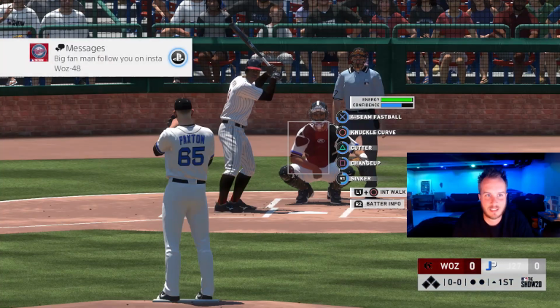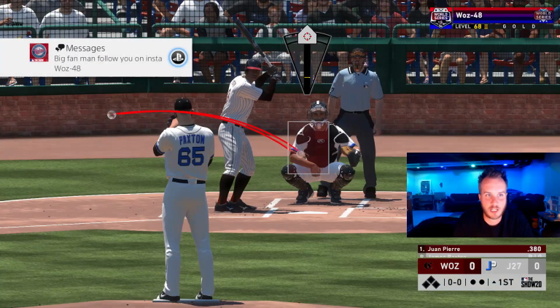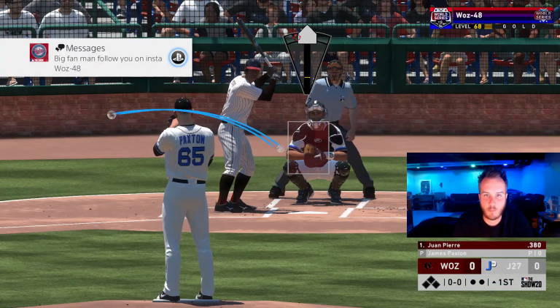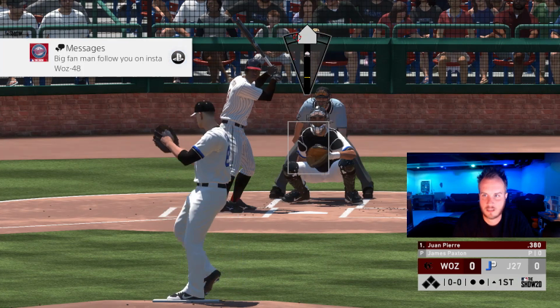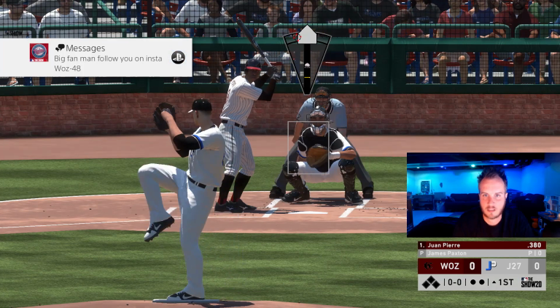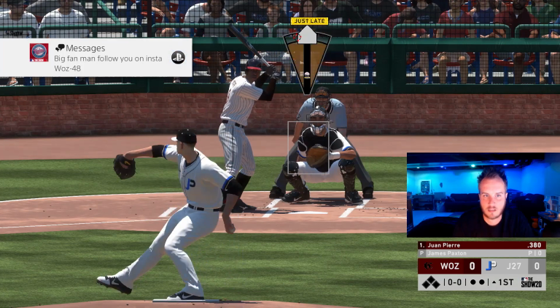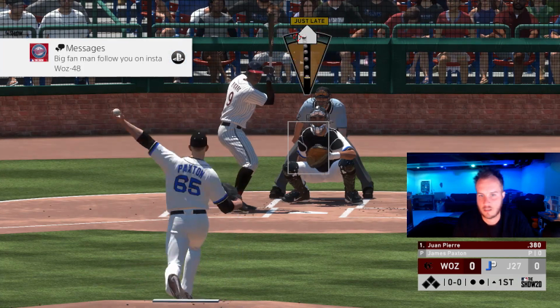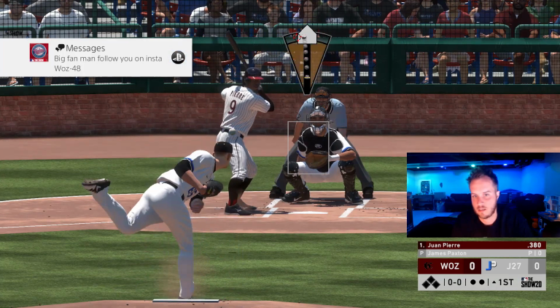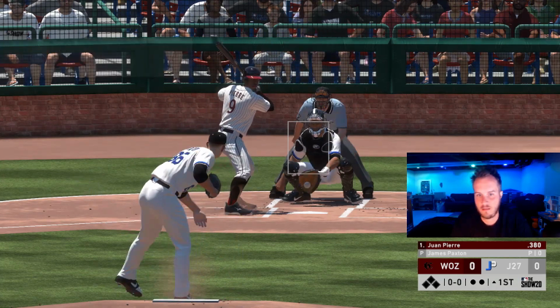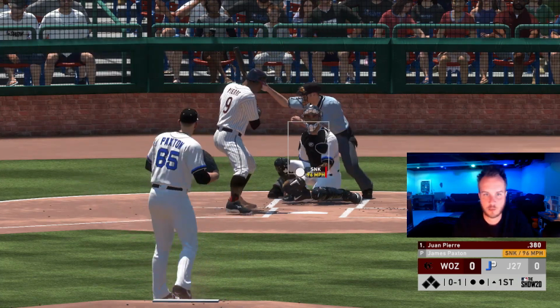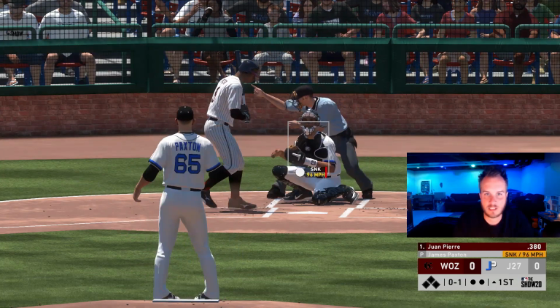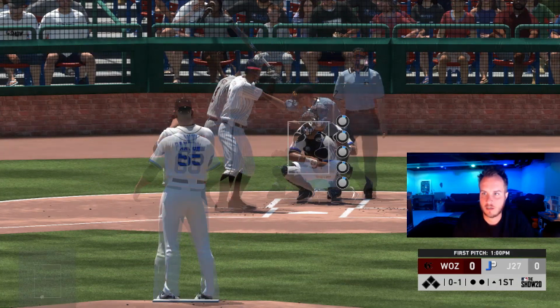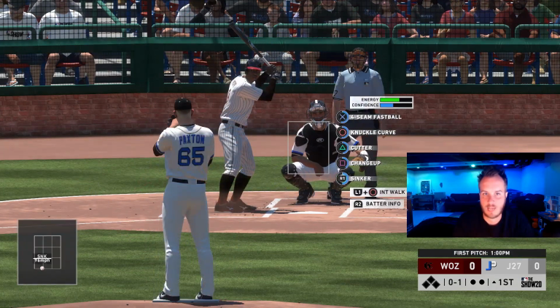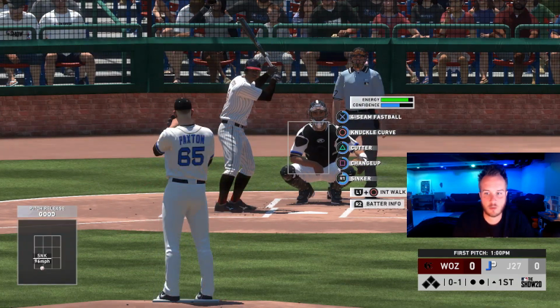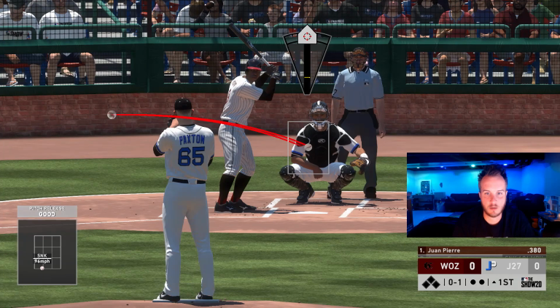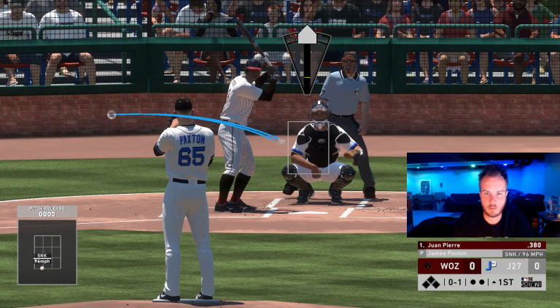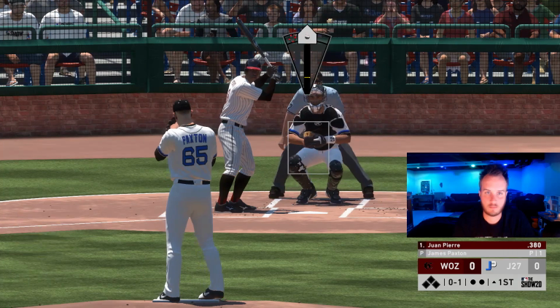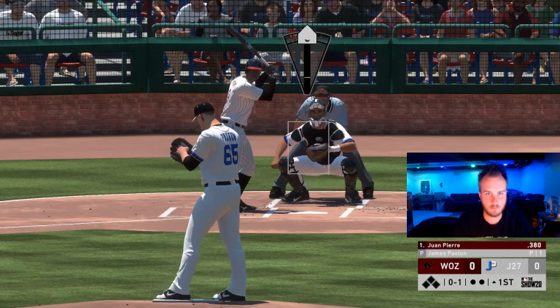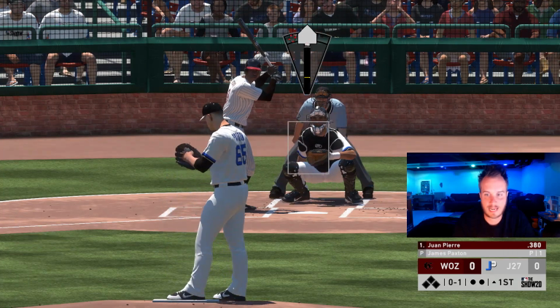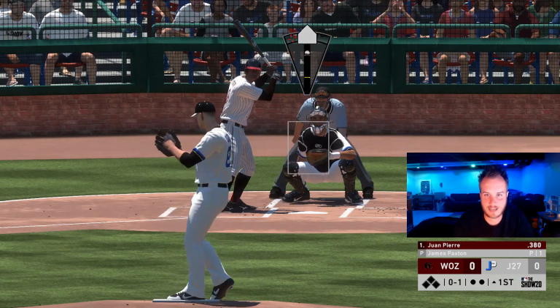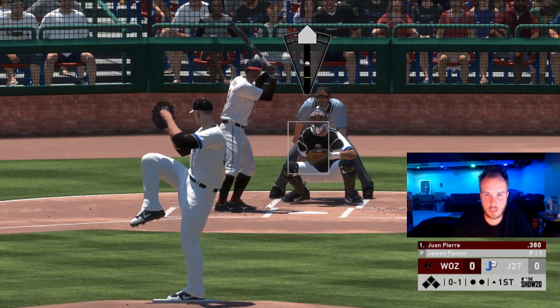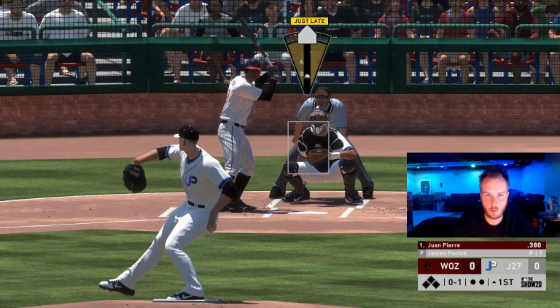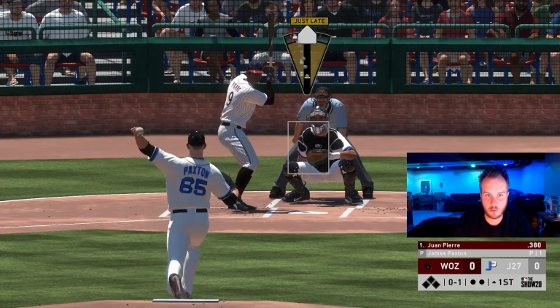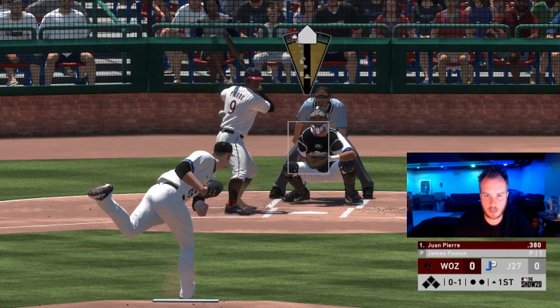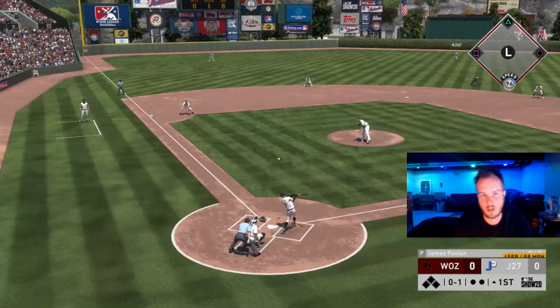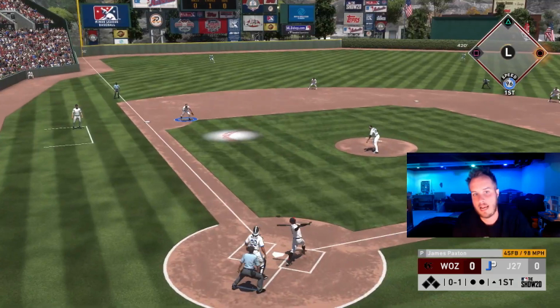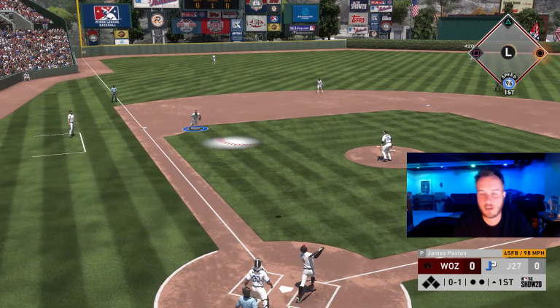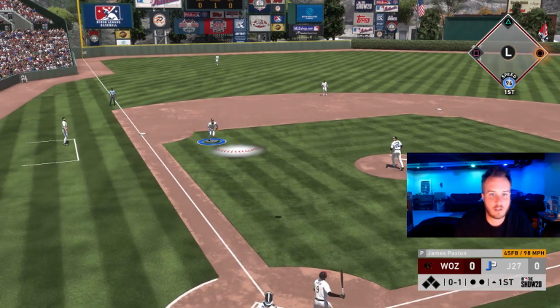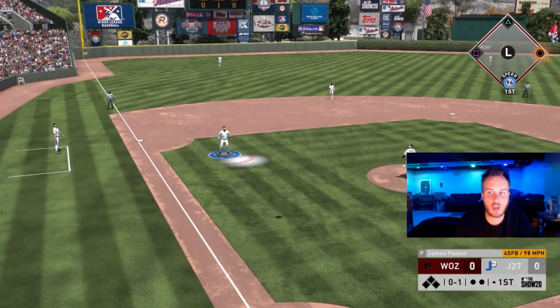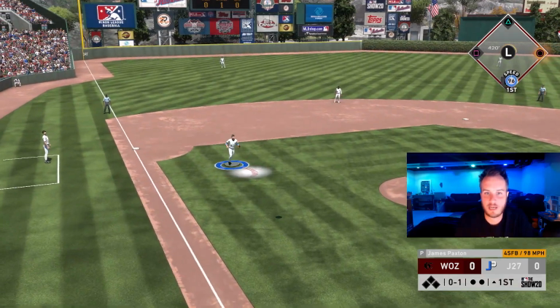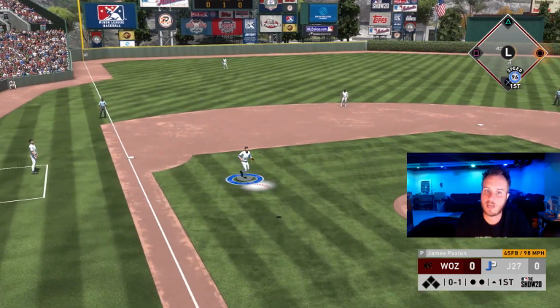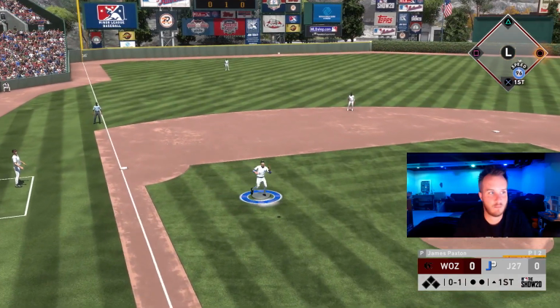Big fan. He follows me on Instagram. Appreciate that, Waz. It's a good spot for that sinker. I haven't seen this Juan Pierre much, but high contact and speed — they're always super annoying hitters. And we're going to get a weak fly out to third base. We got one out.